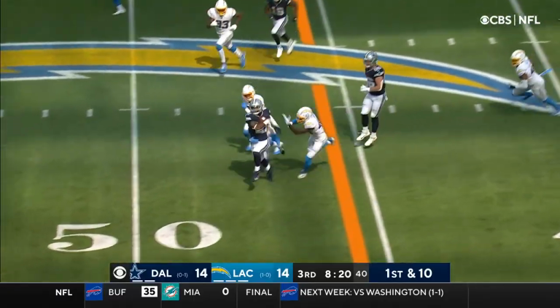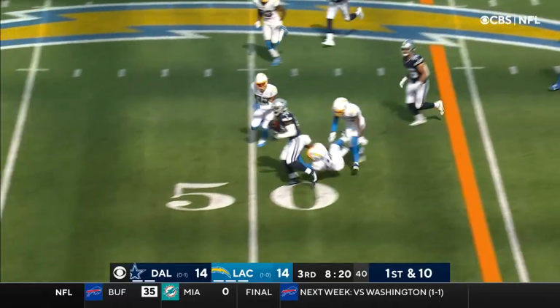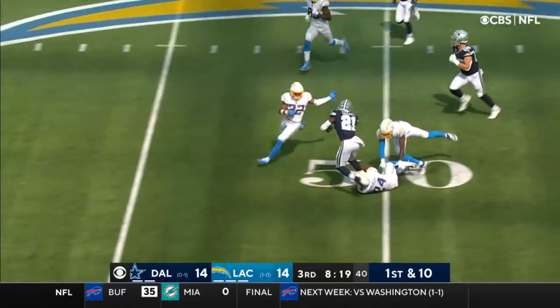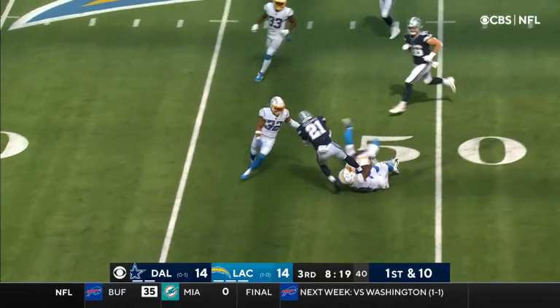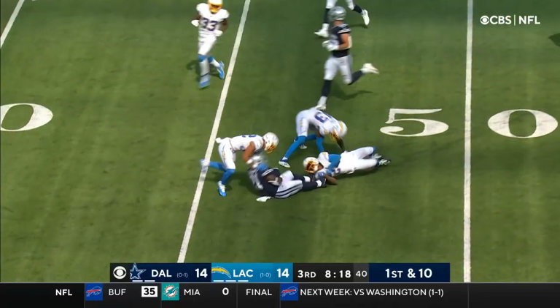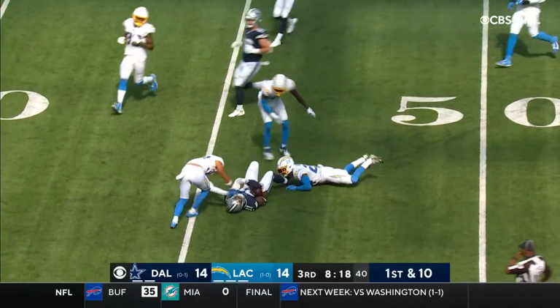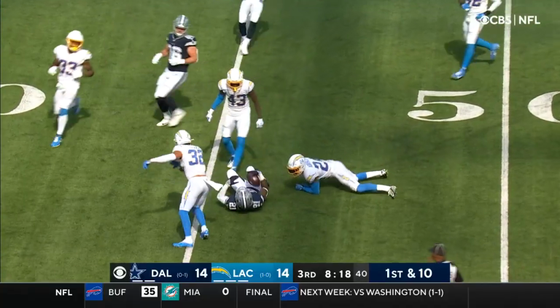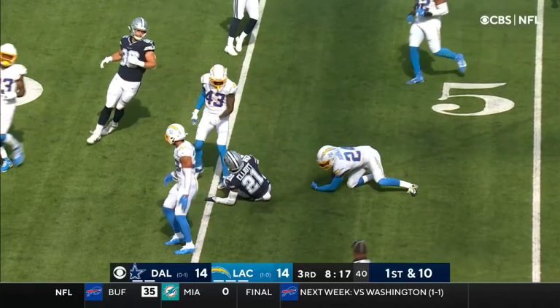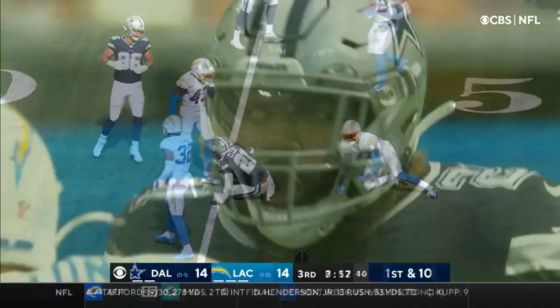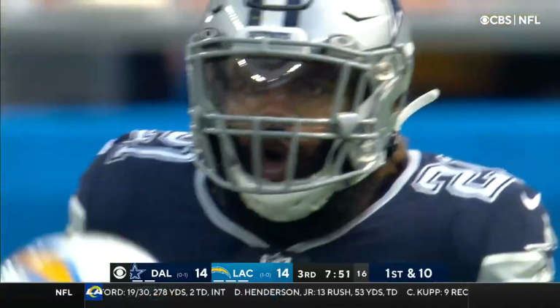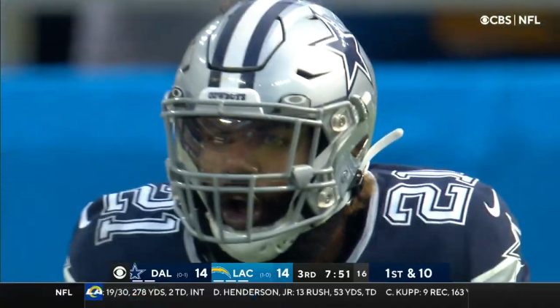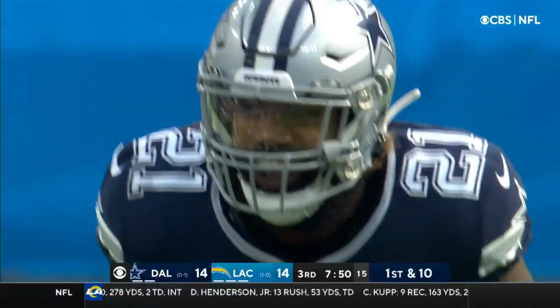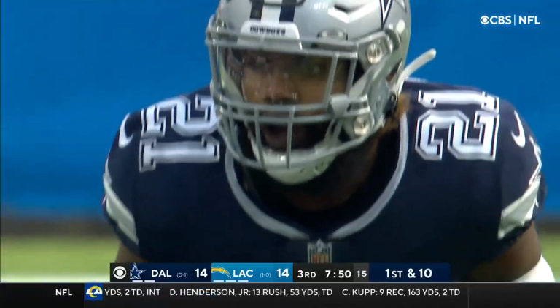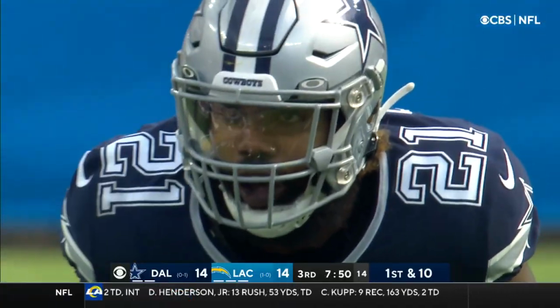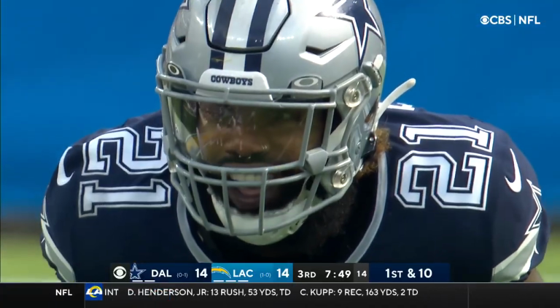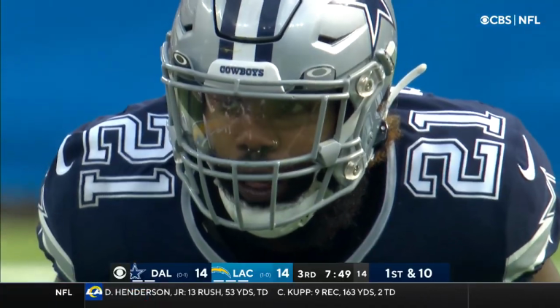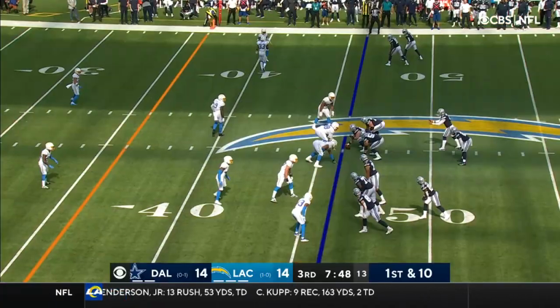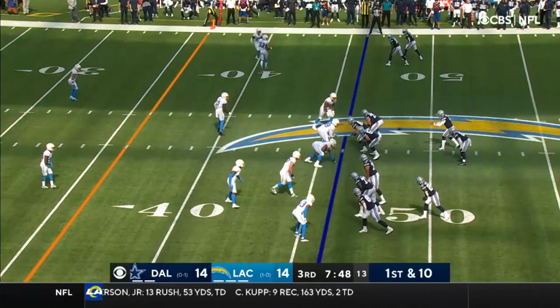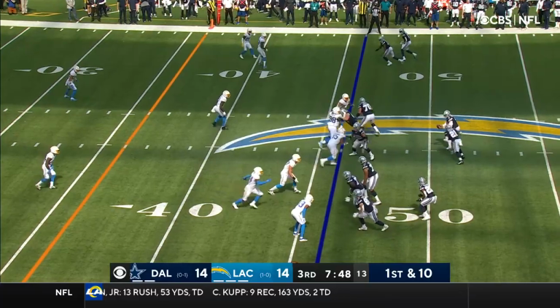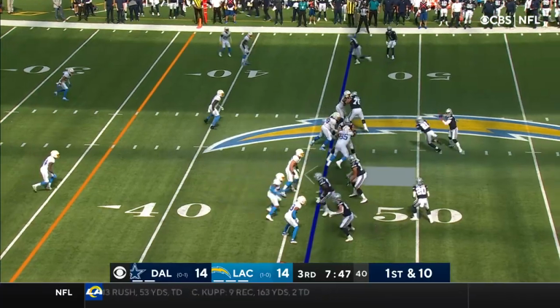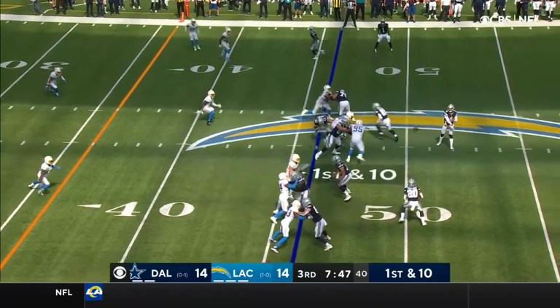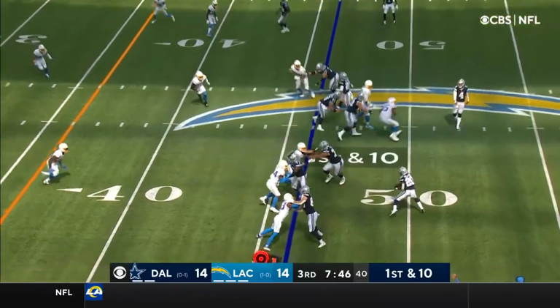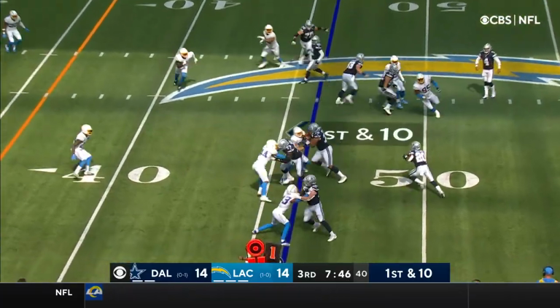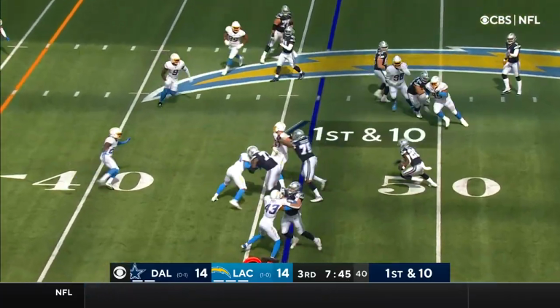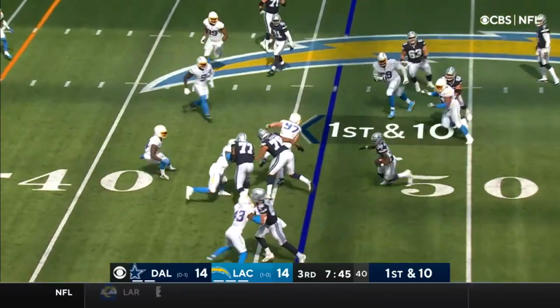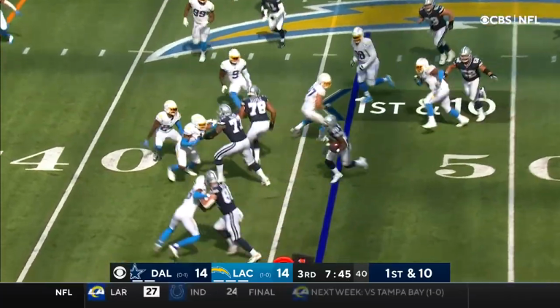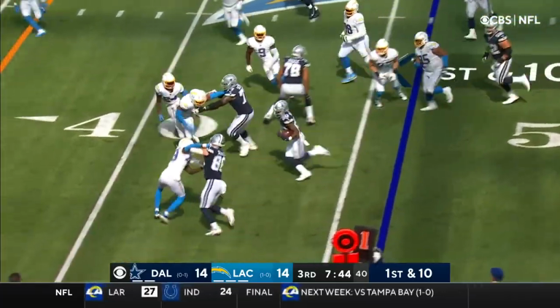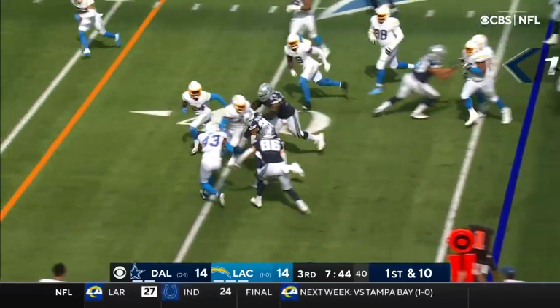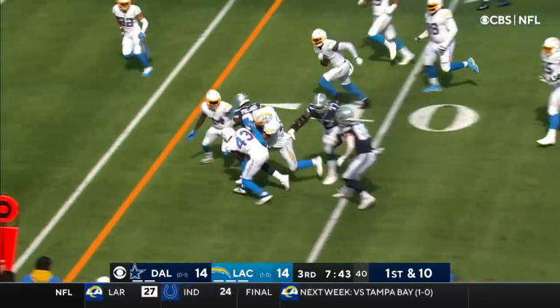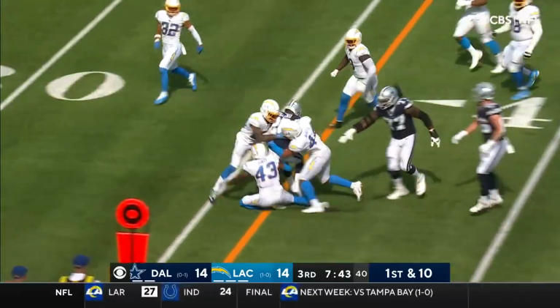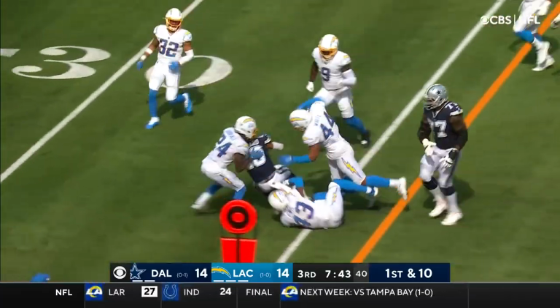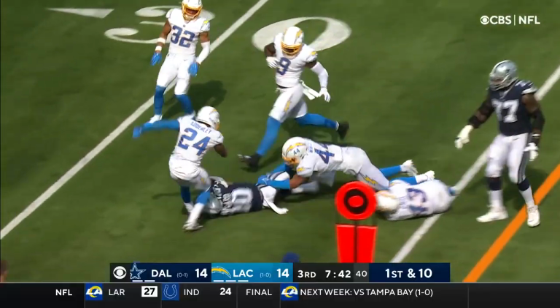As Elliott shows it first. Take a look at this formation — here's Tyron Smith right down on the bottom of the screen. And it's coming back over to Pollard for a first down.